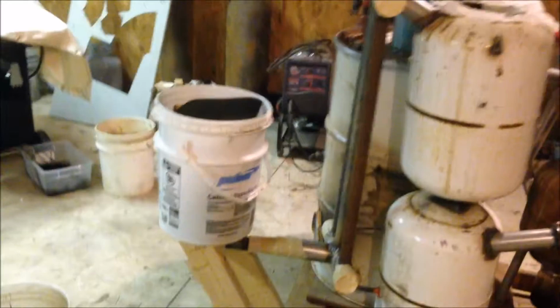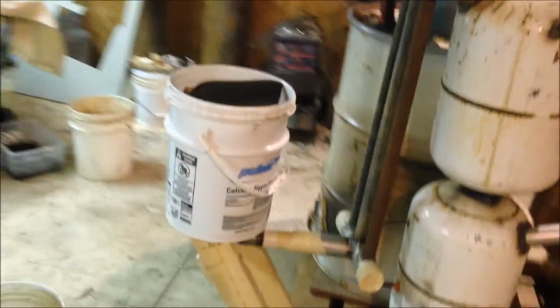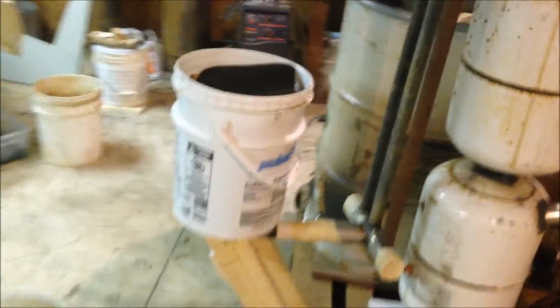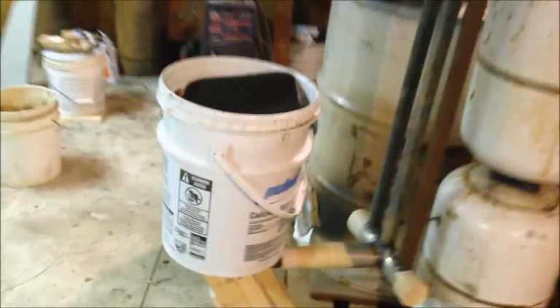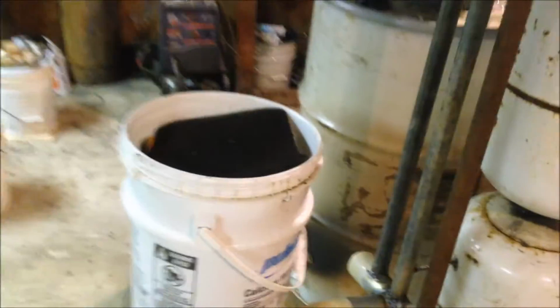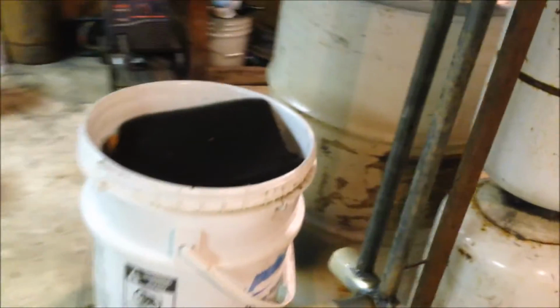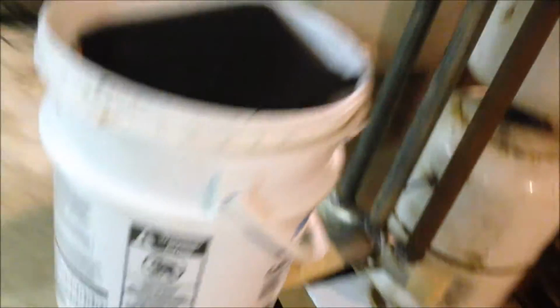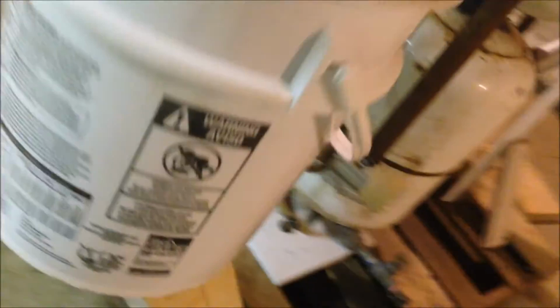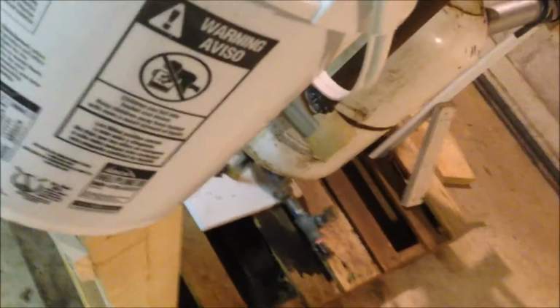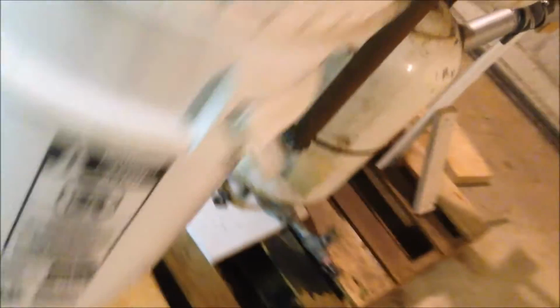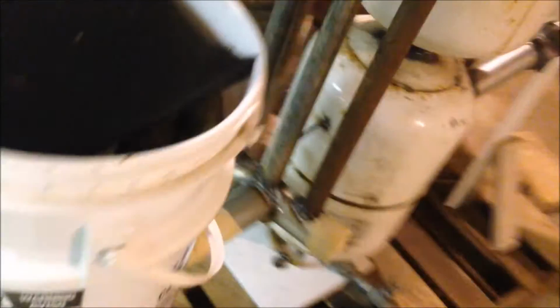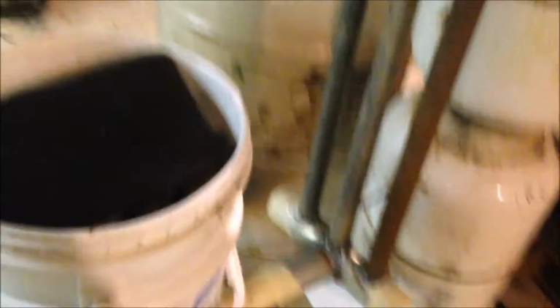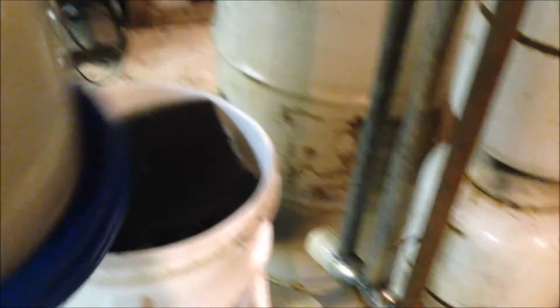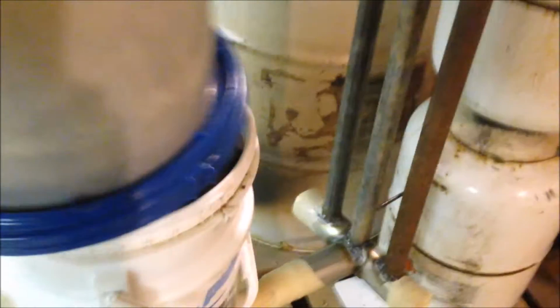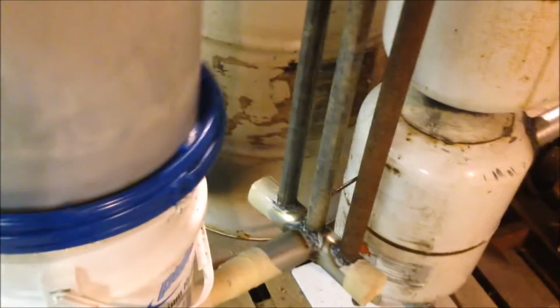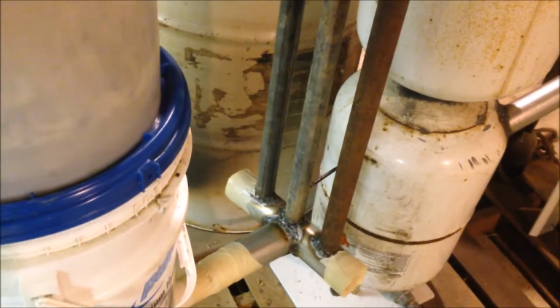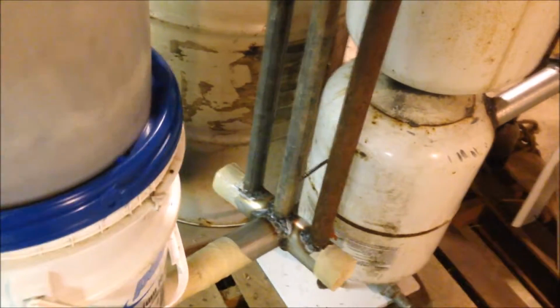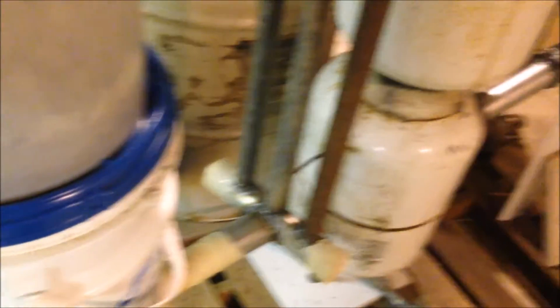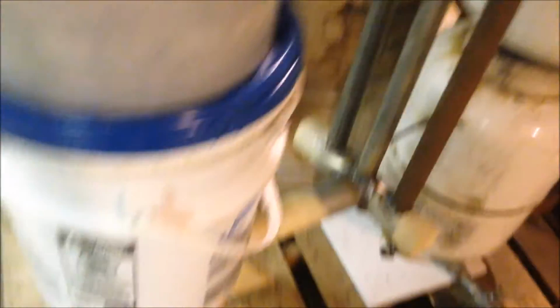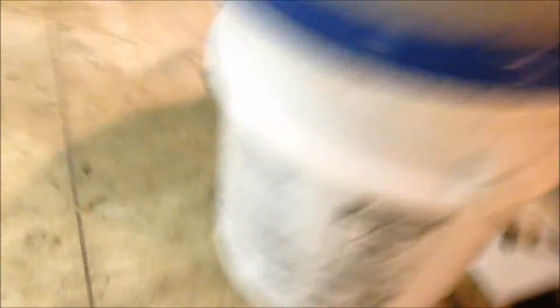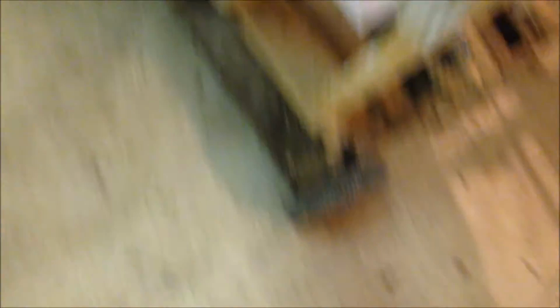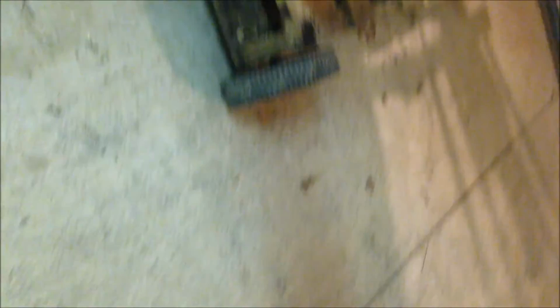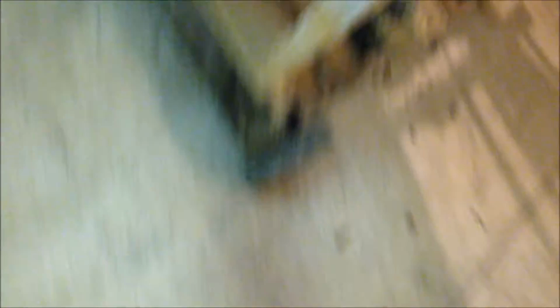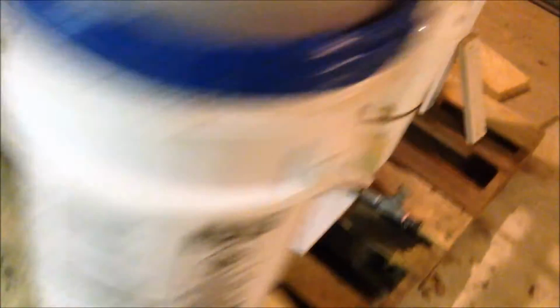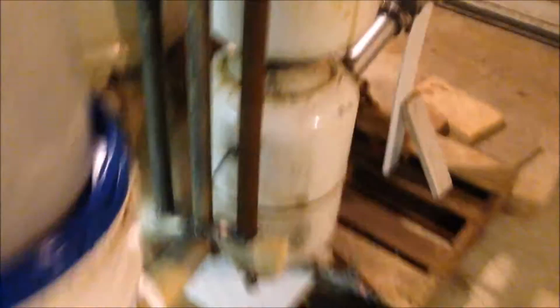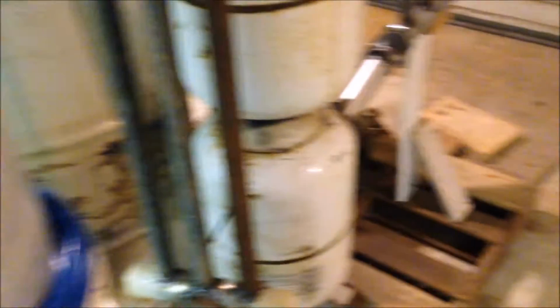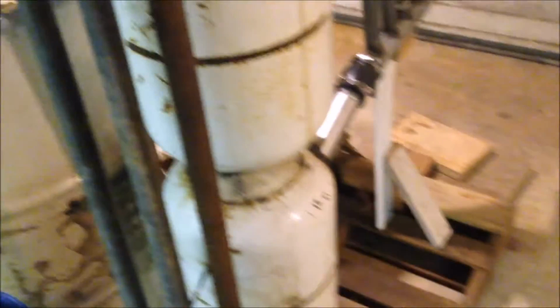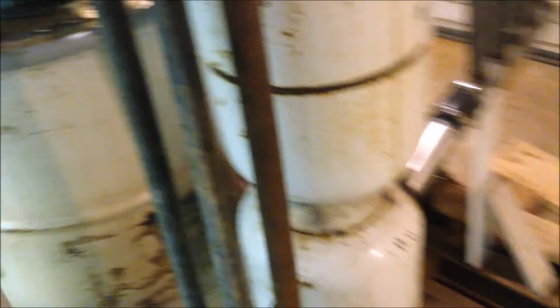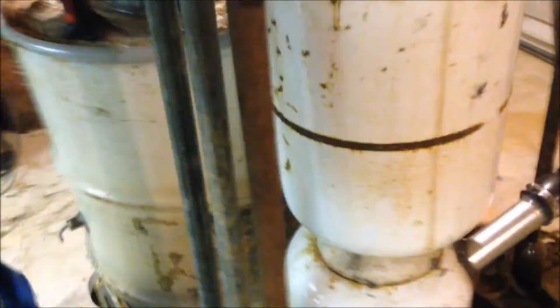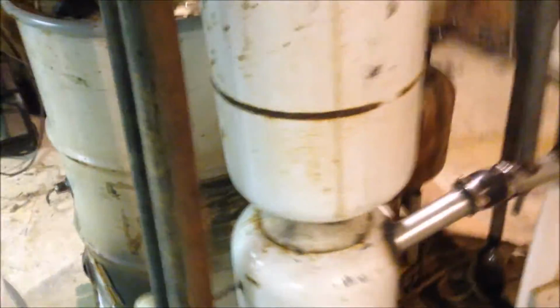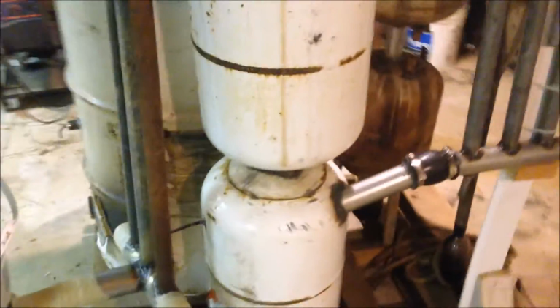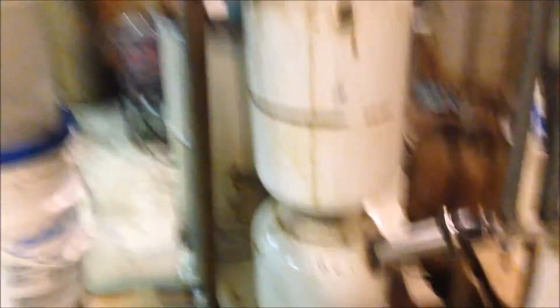Filters can be made any way possible — with PVC pipes, don't have to use buckets, don't have to do any of that. Just as long as you use the right media and it's airtight, it'll be fine.